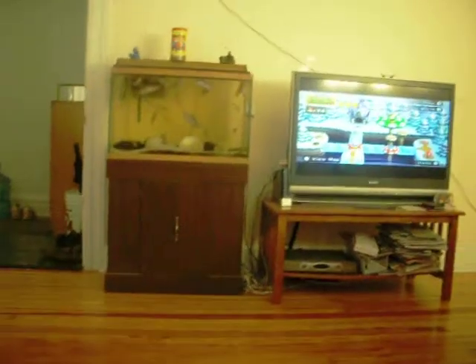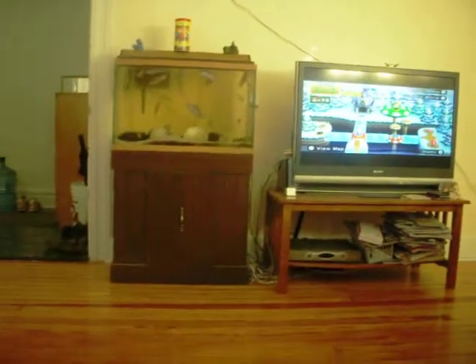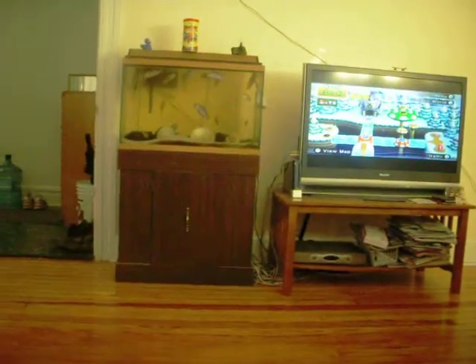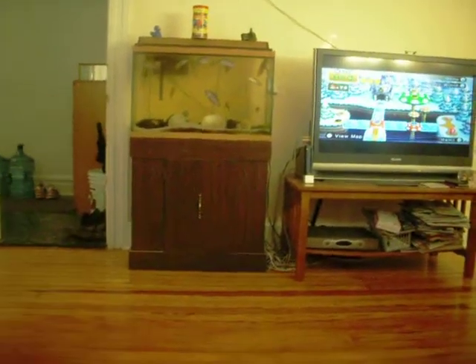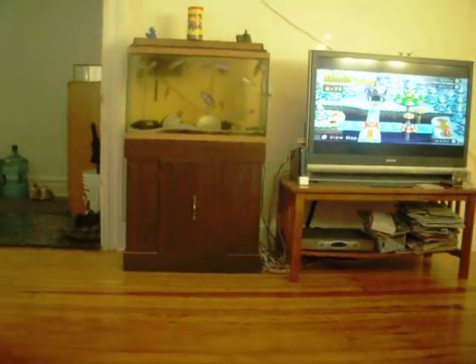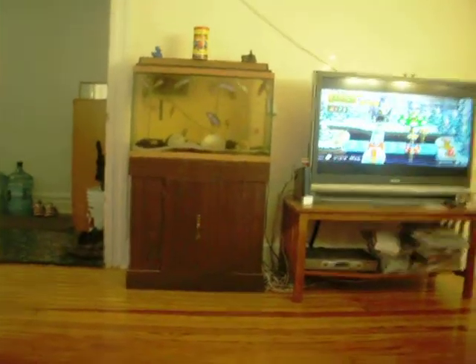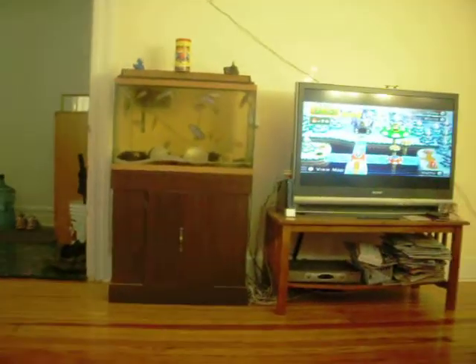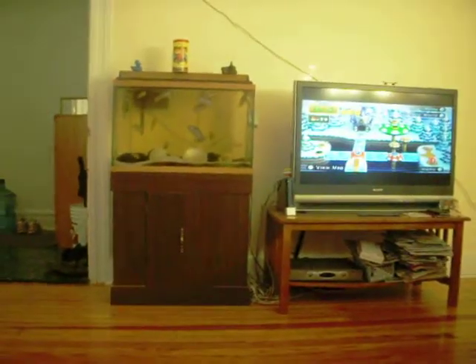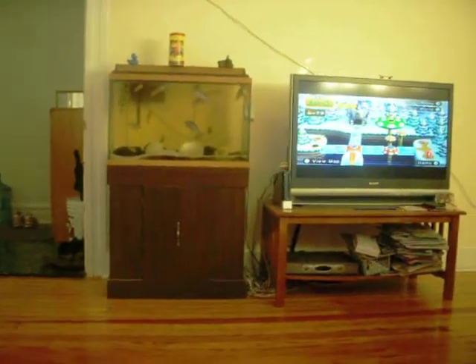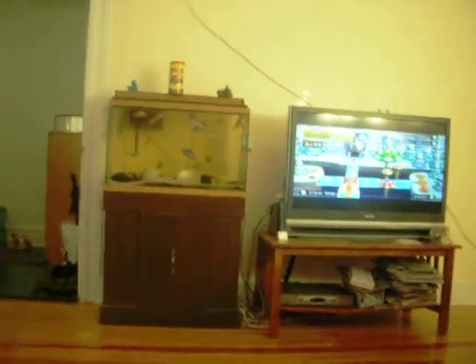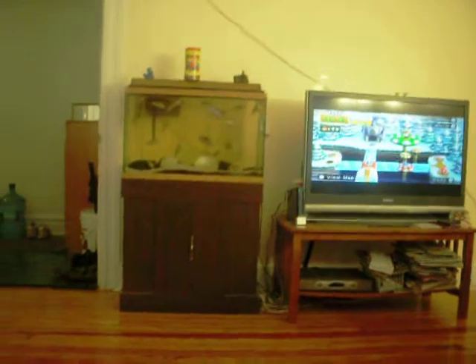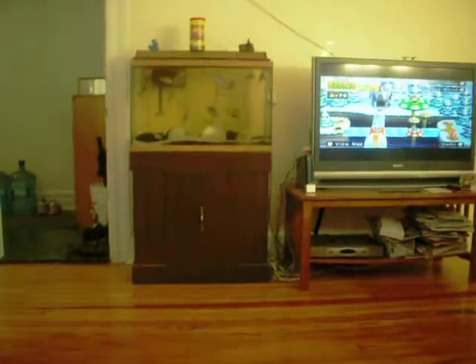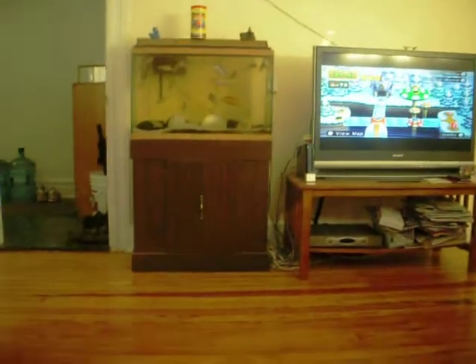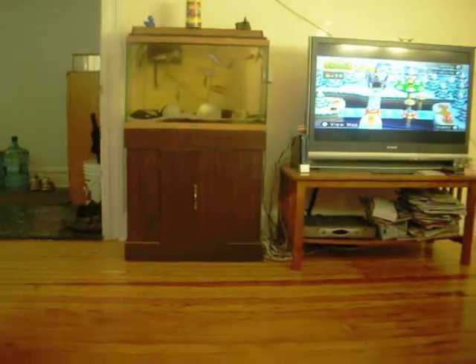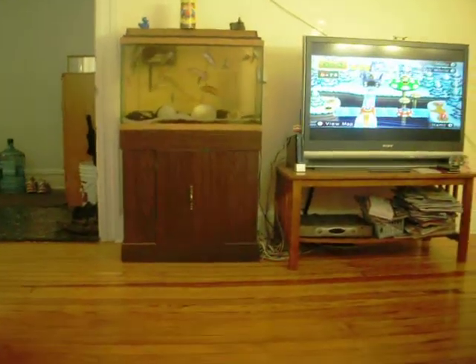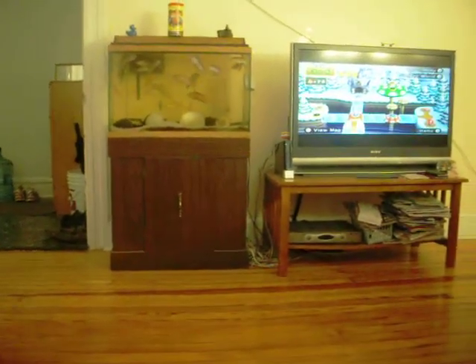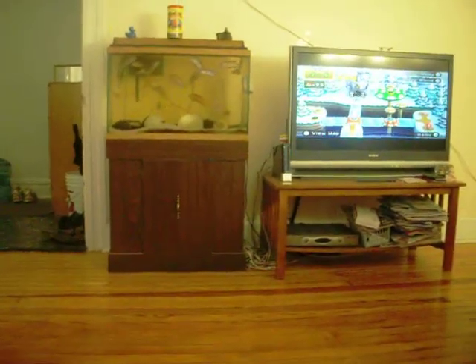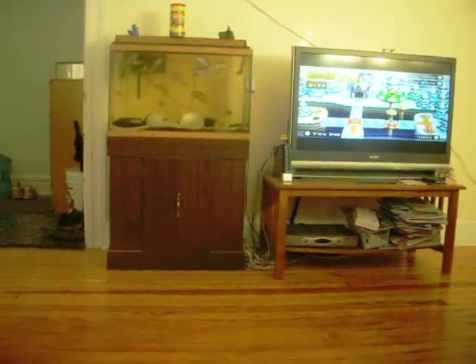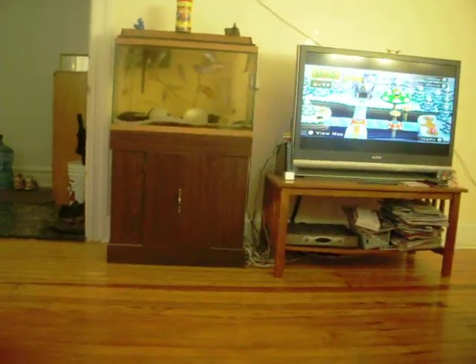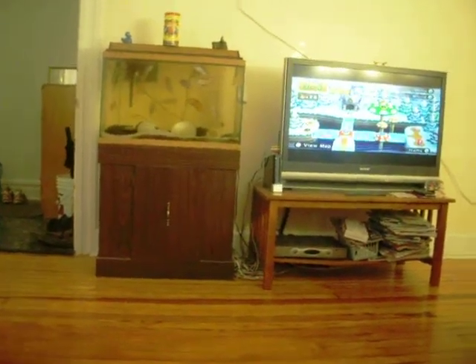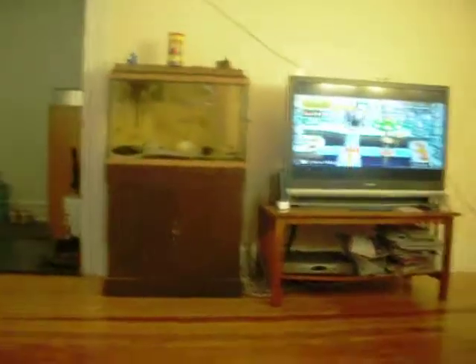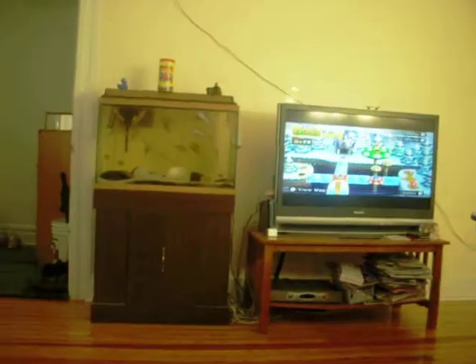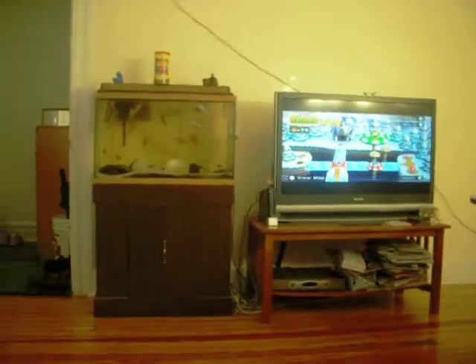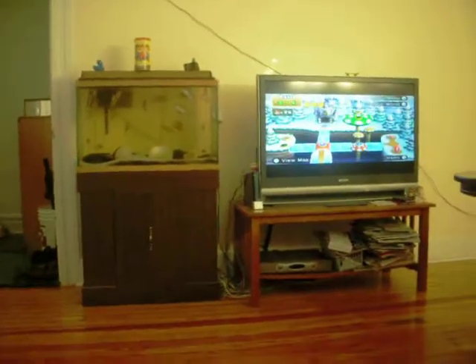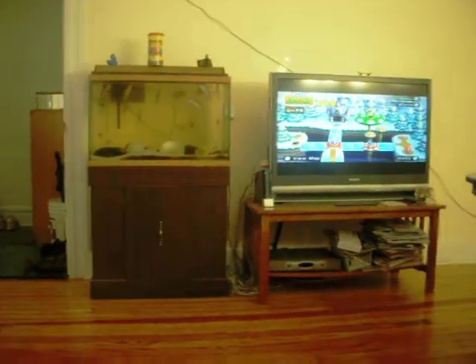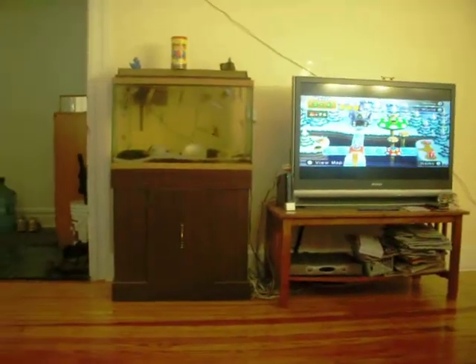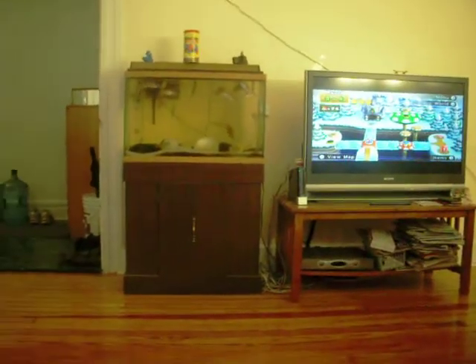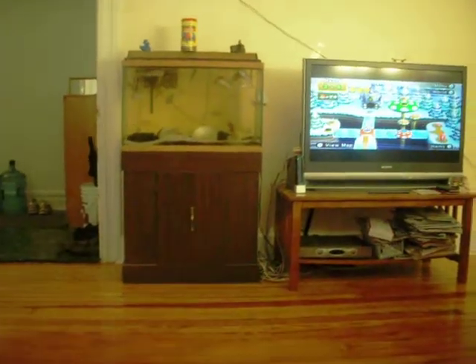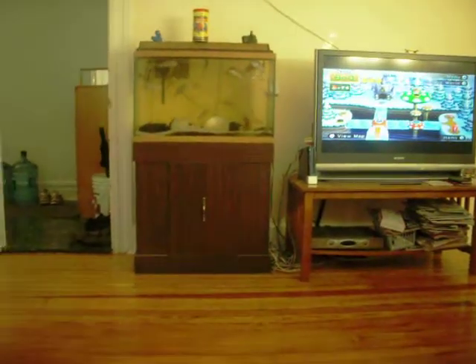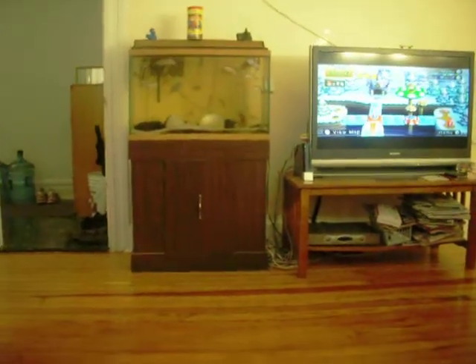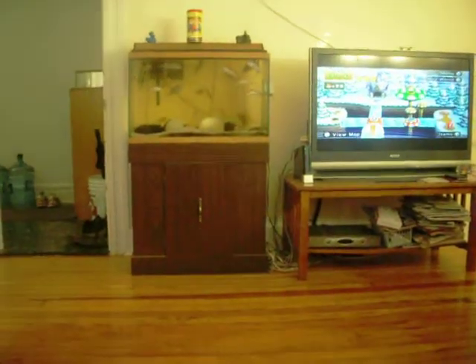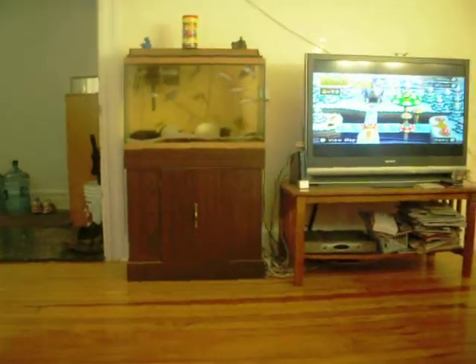Hey guys, today I'm going to be teaching you how to feed your fish. As you can see, I am sitting on my couch because I am bored. Actually, I'm playing Wii, but the sounds are in the Wii, so it's probably going to disrupt you.